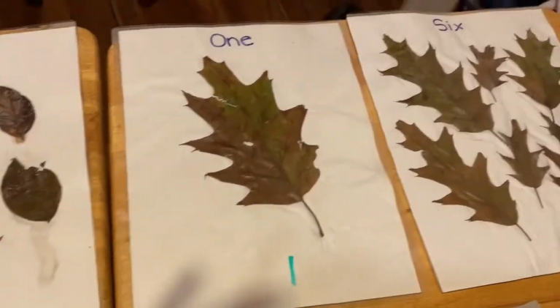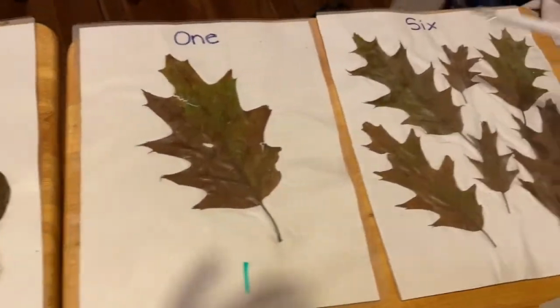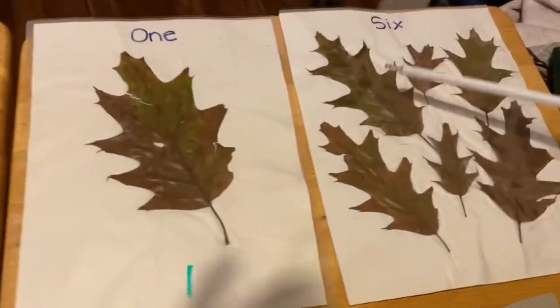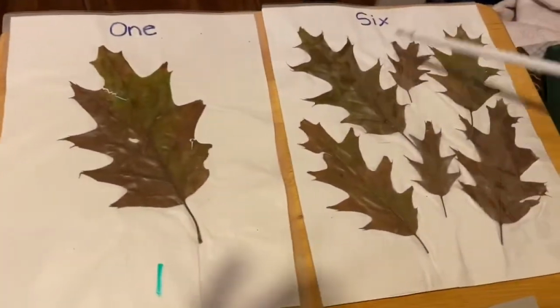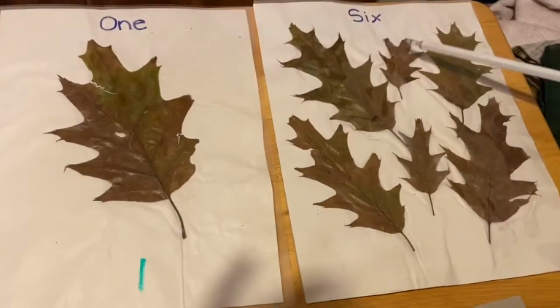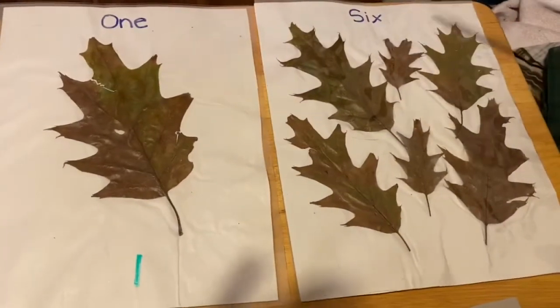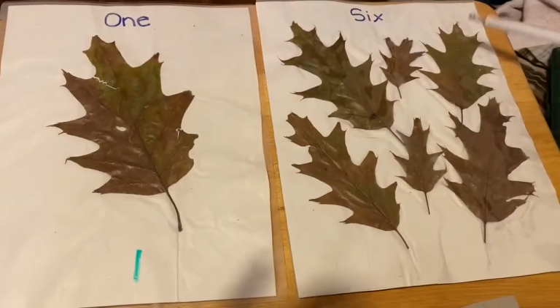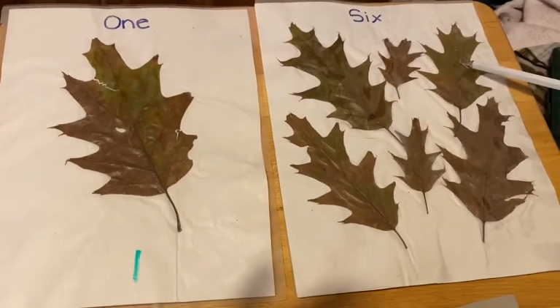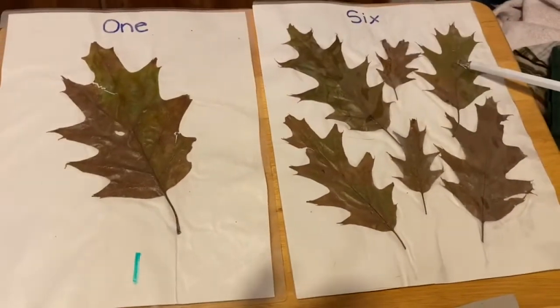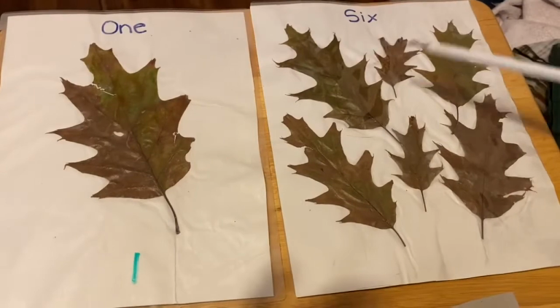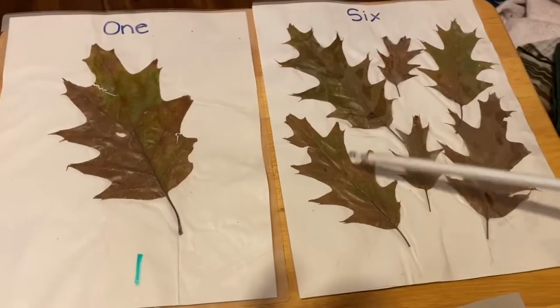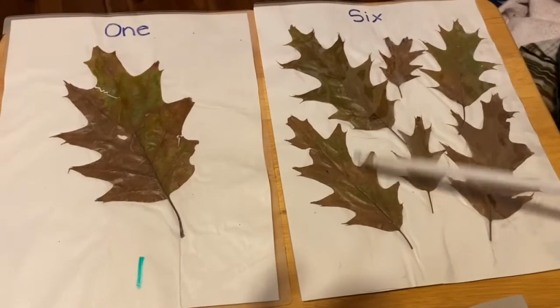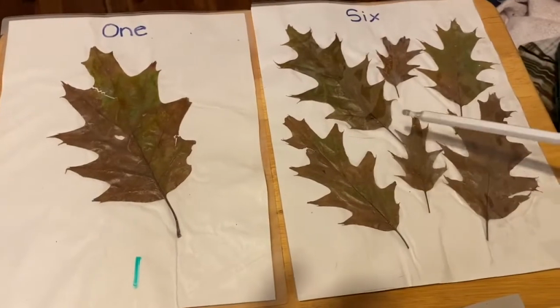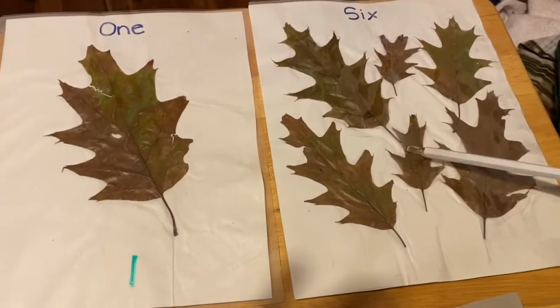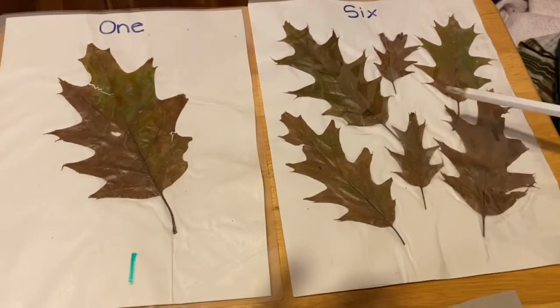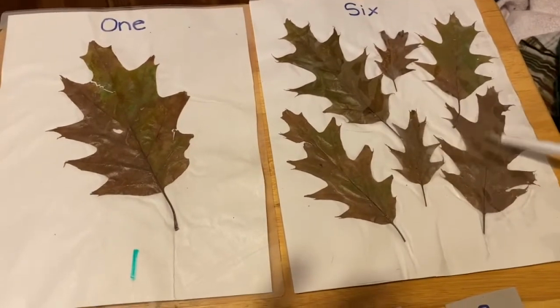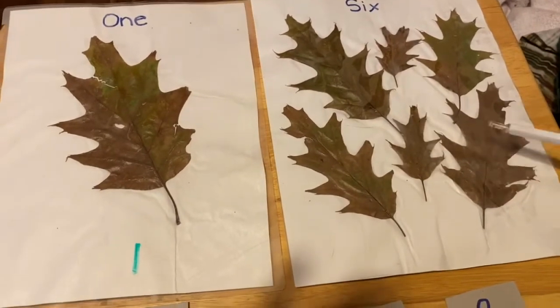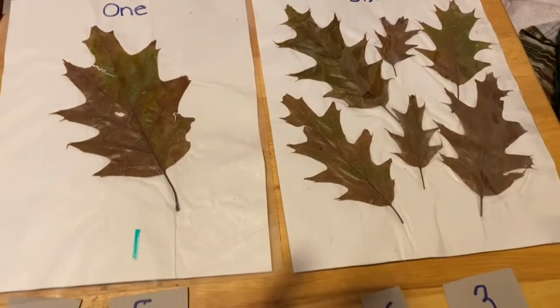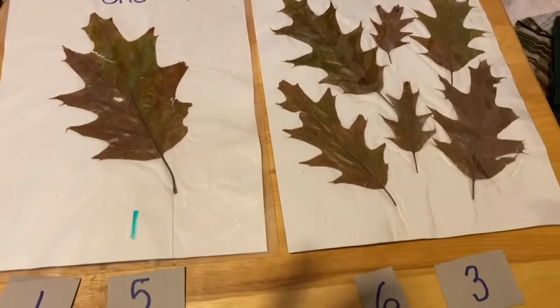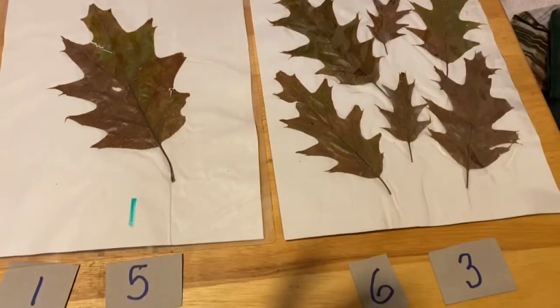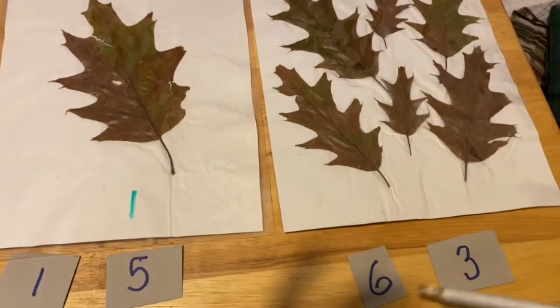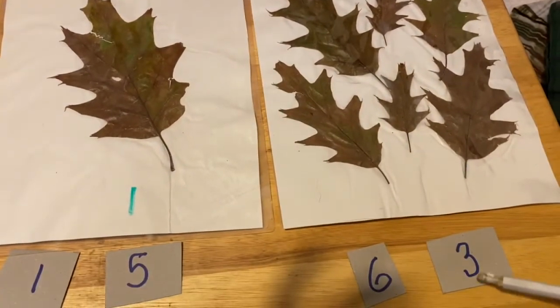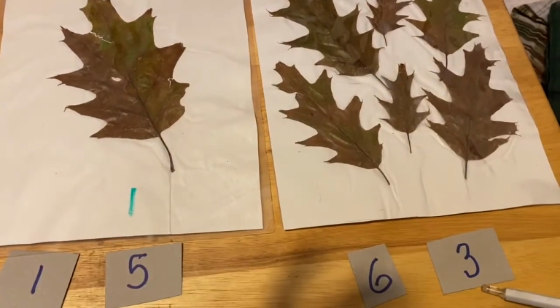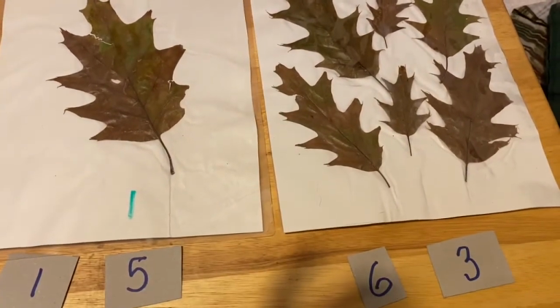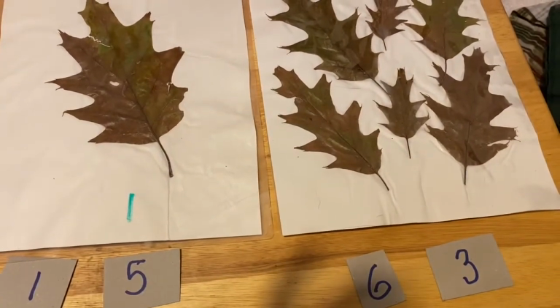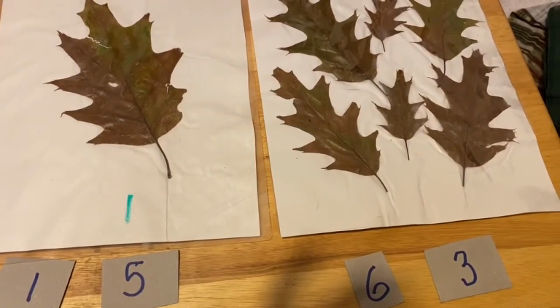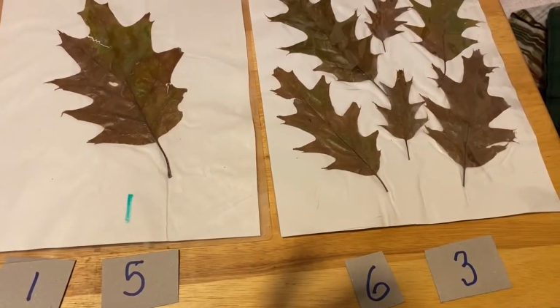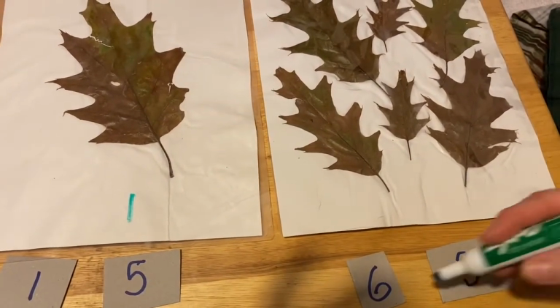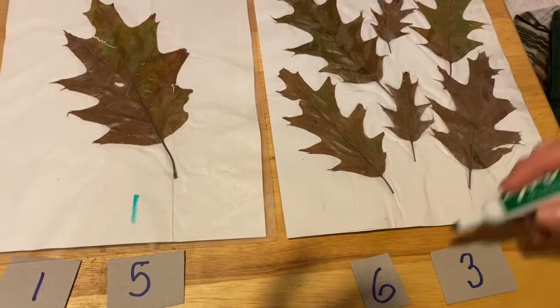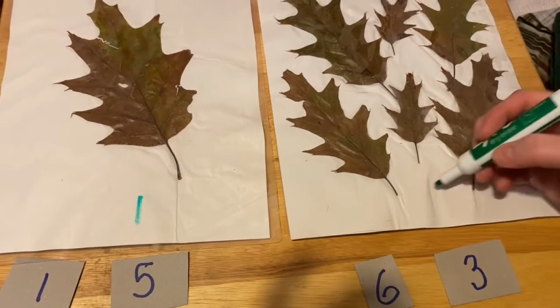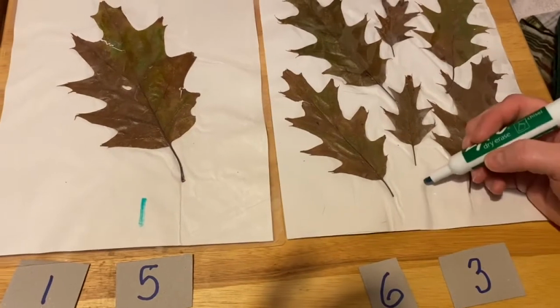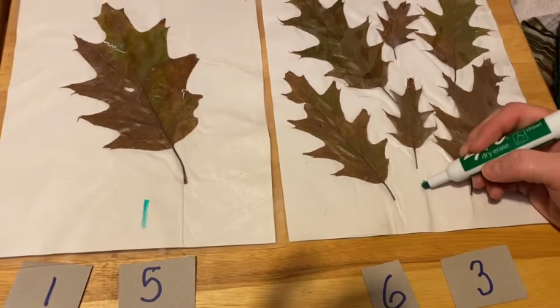One, two, three, four, five, six. Six, or six? This one, right? Six.